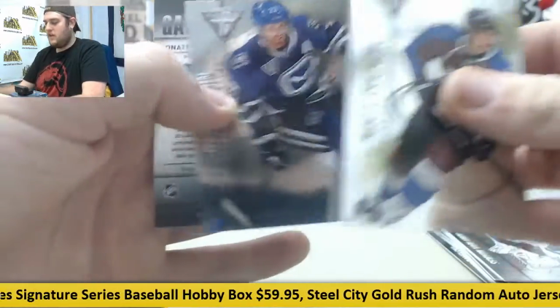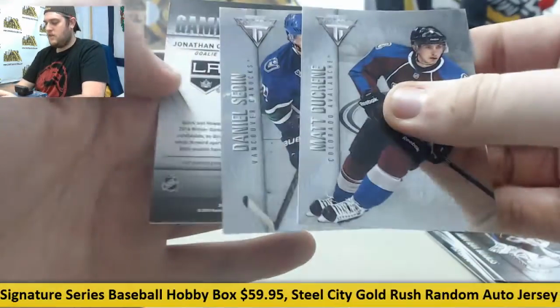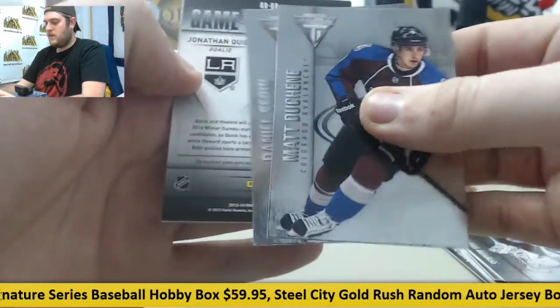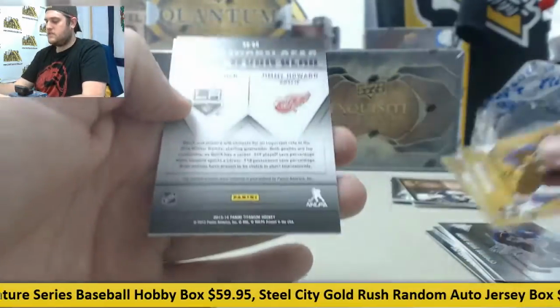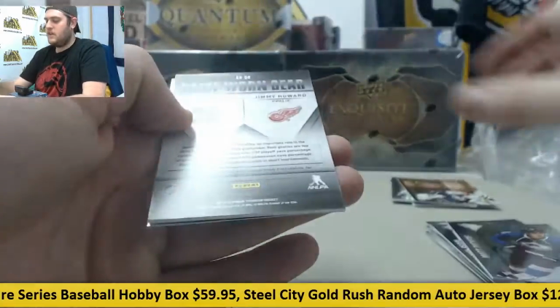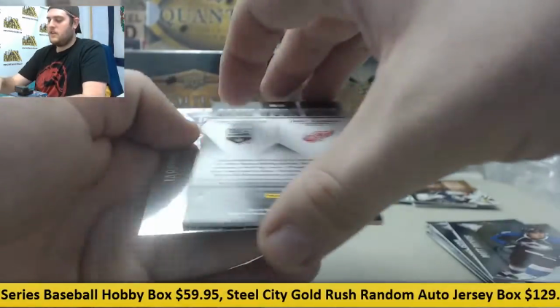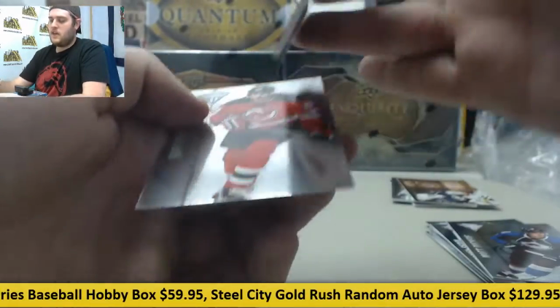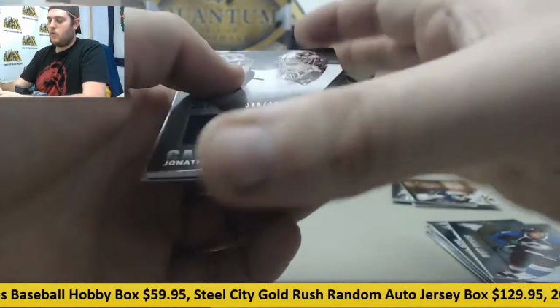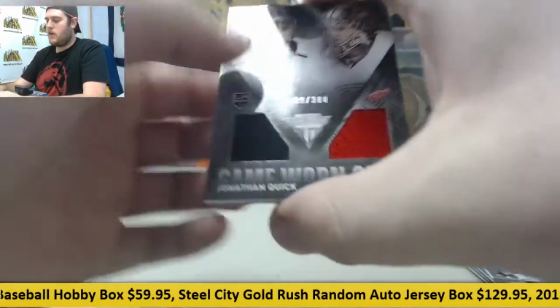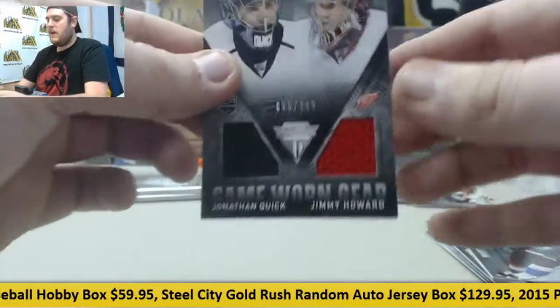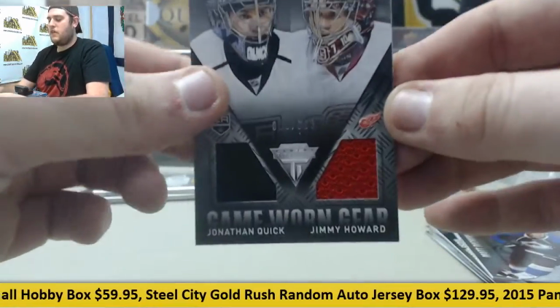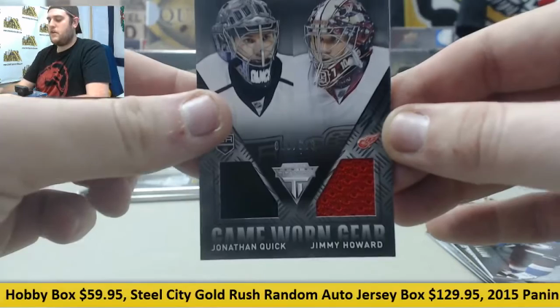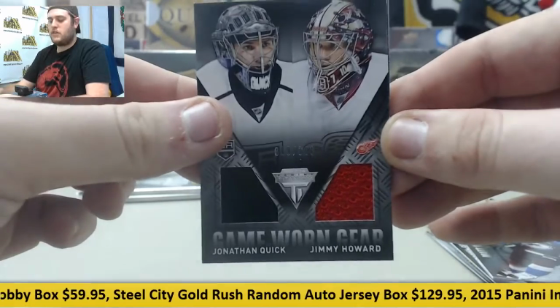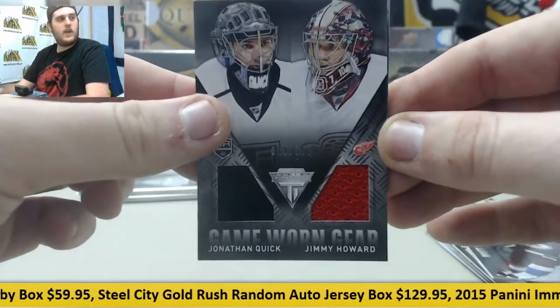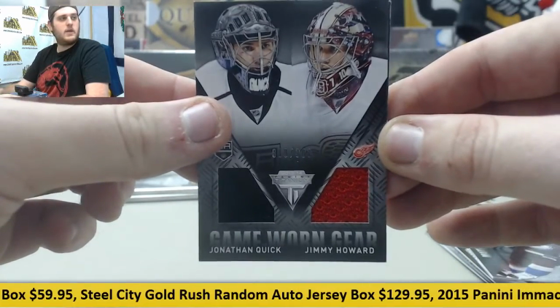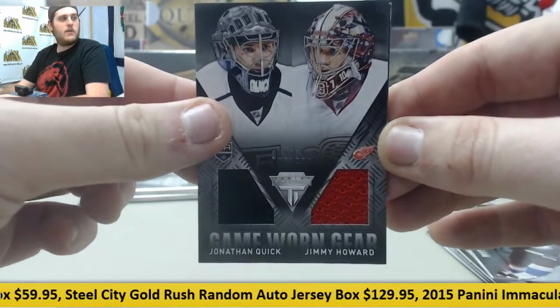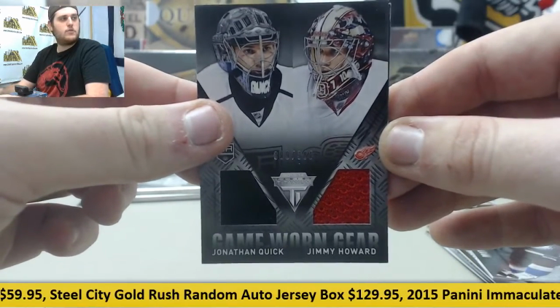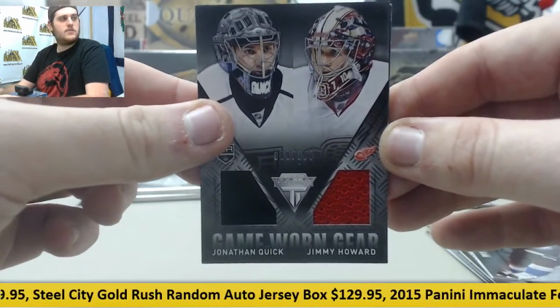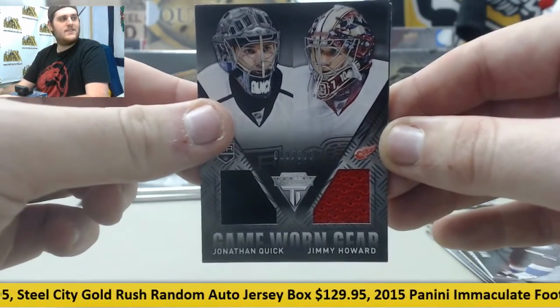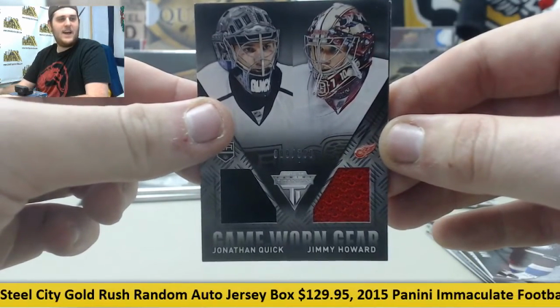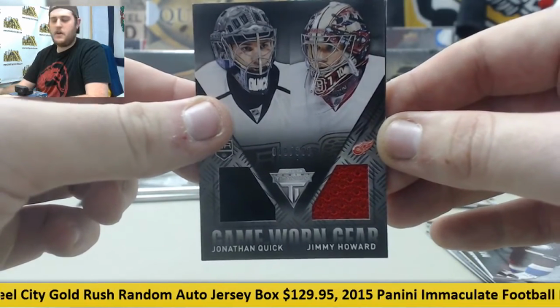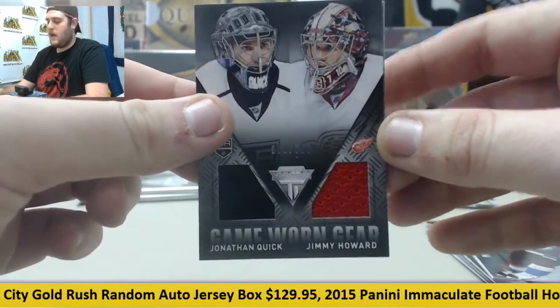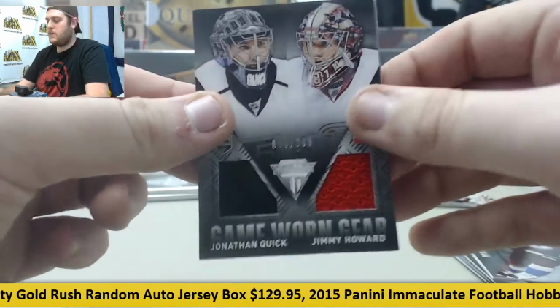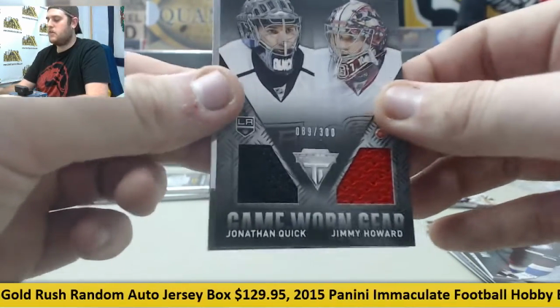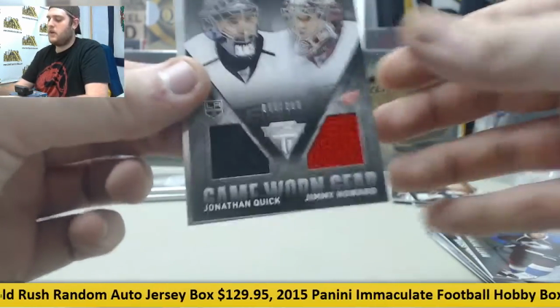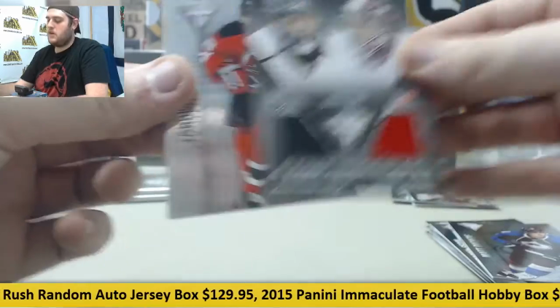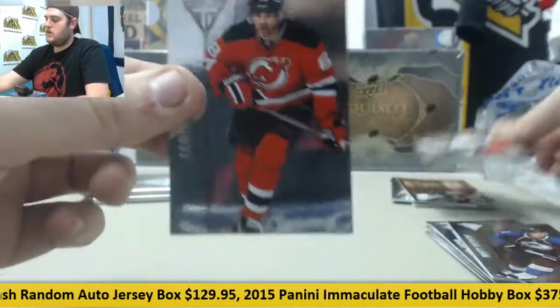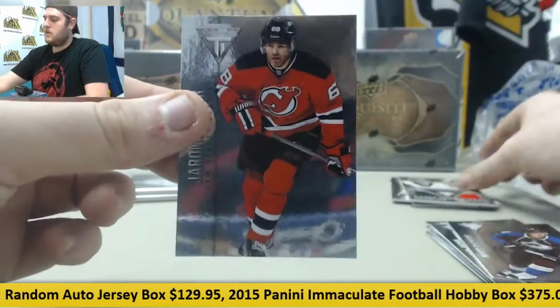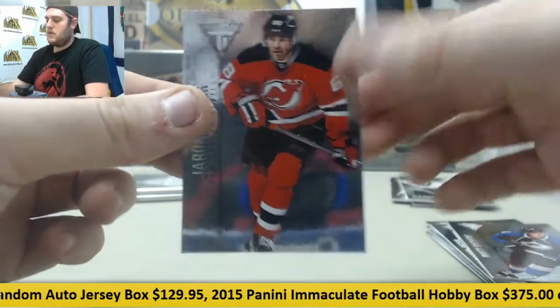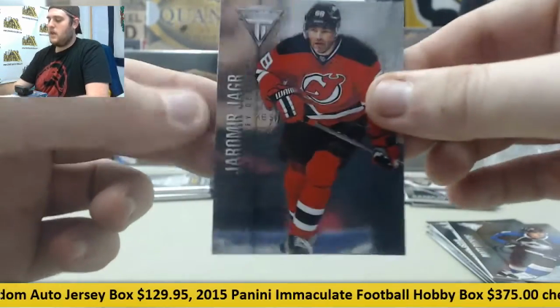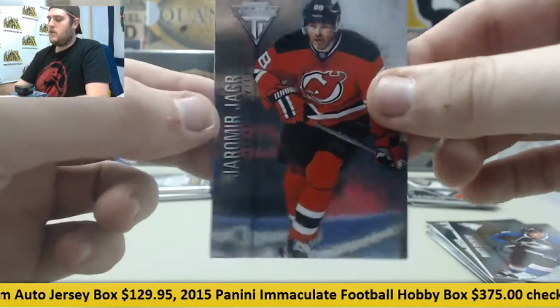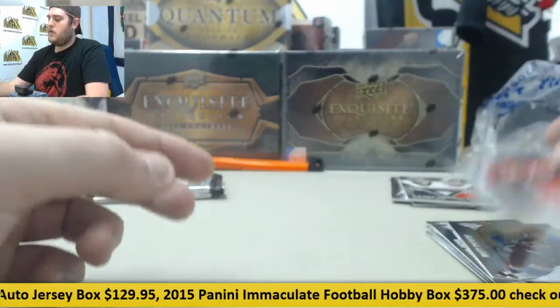Daniel Sedin game-worn gear, 89 of 300. Jonathan Quick and Jimmy Howard dual jersey swatches, 89 of 300 — Howard and Jonathan Quick. And Yarnberry Yonker.